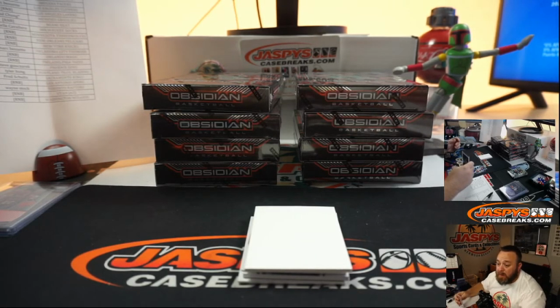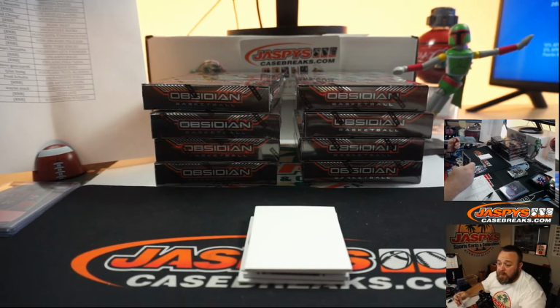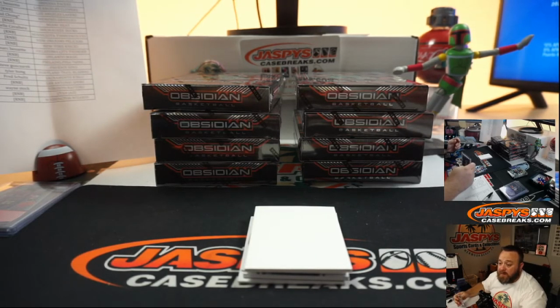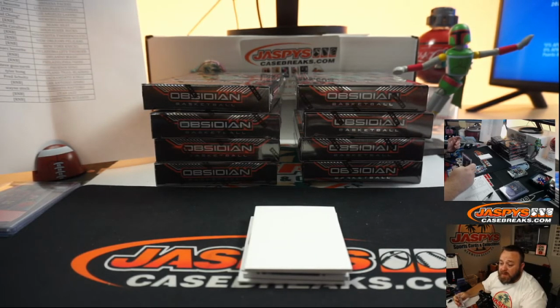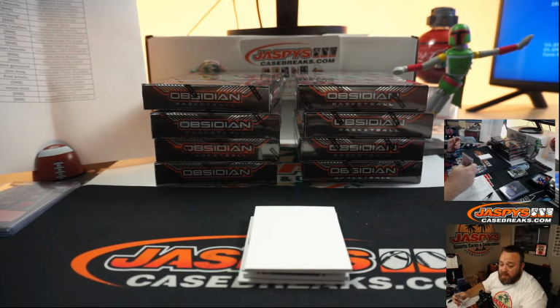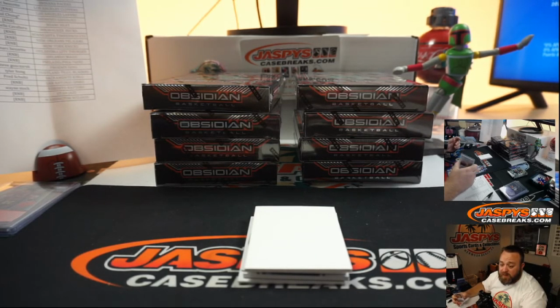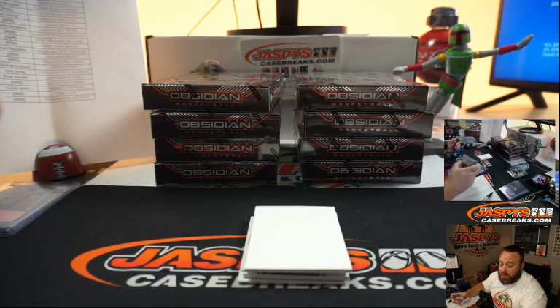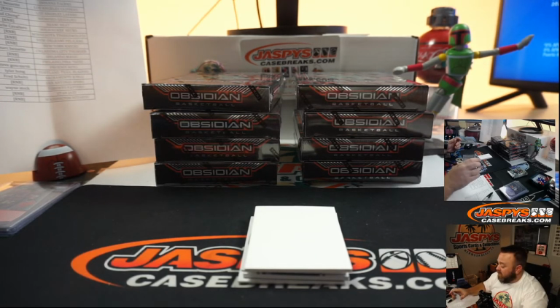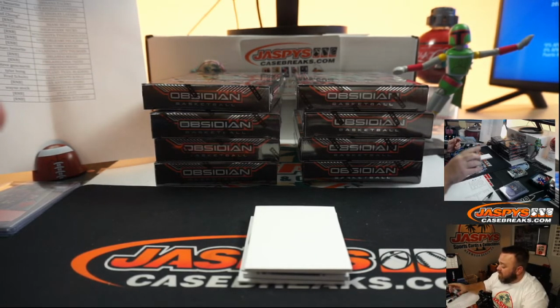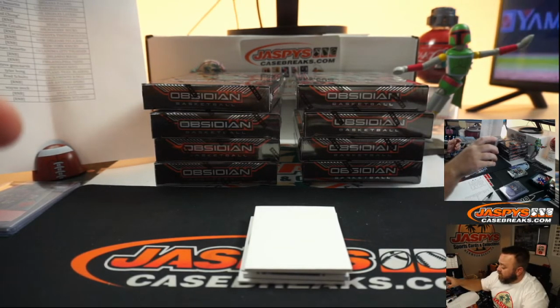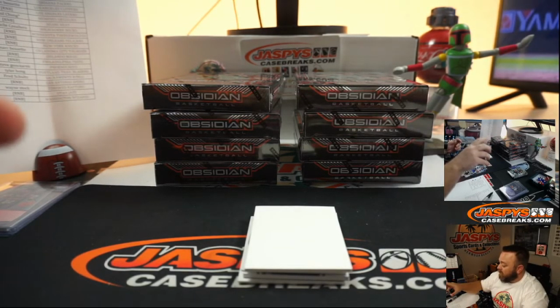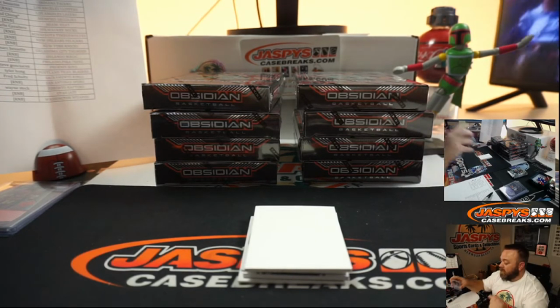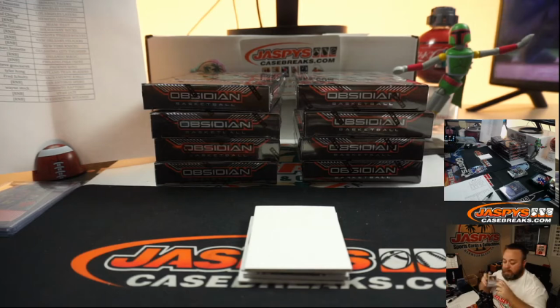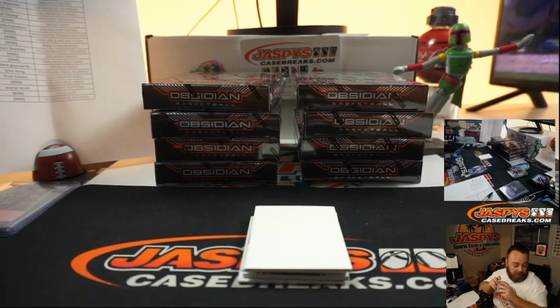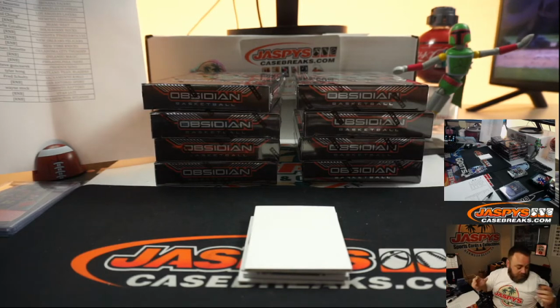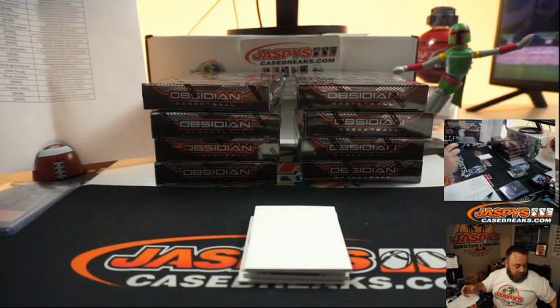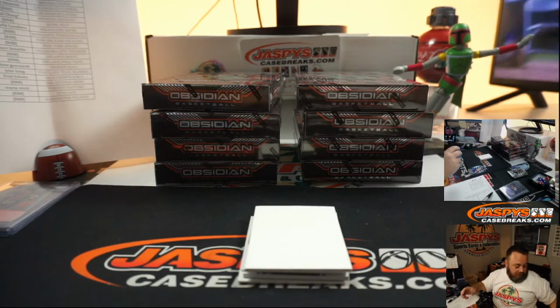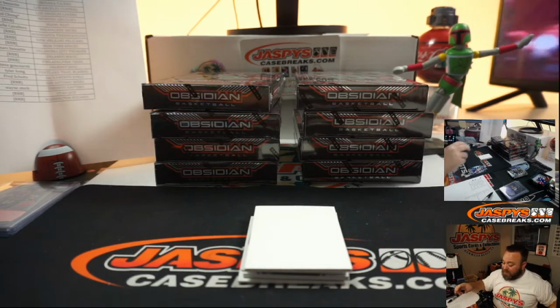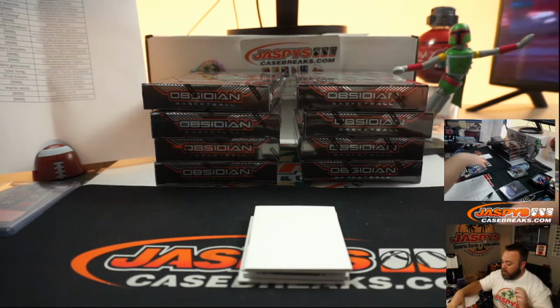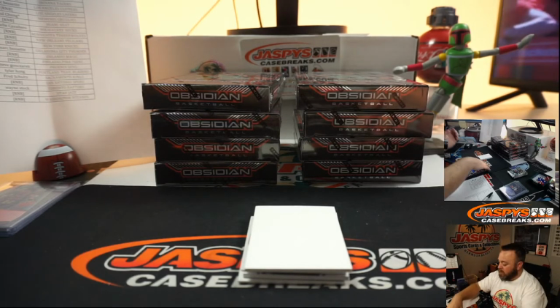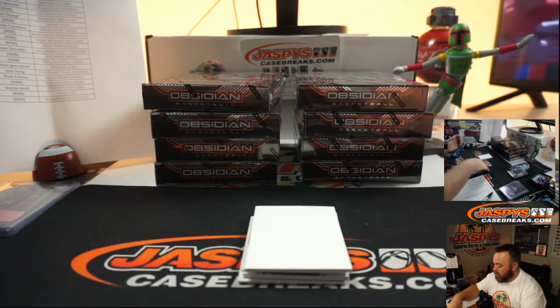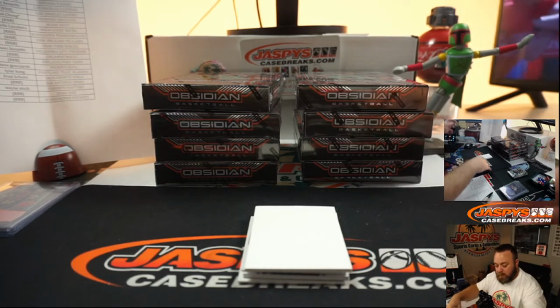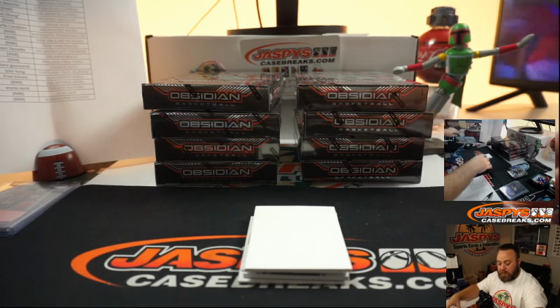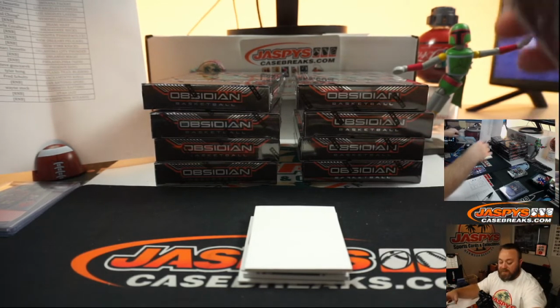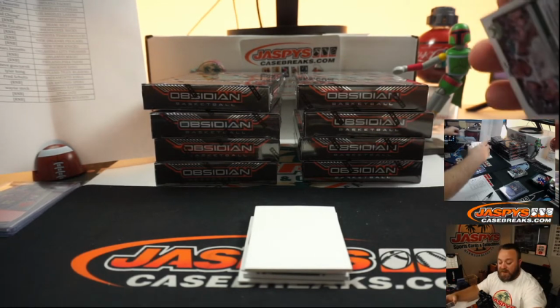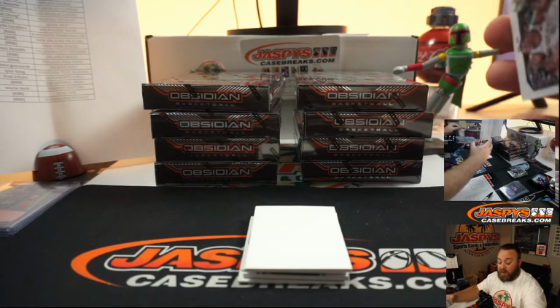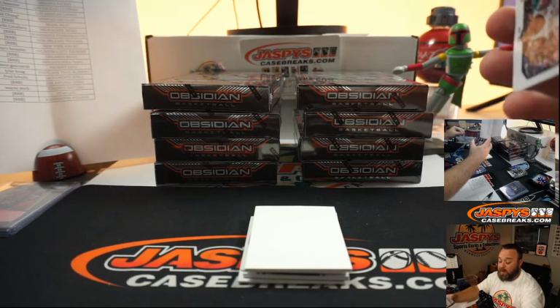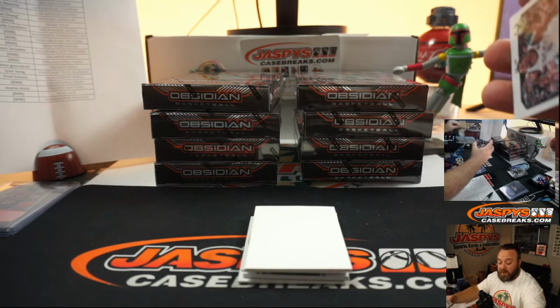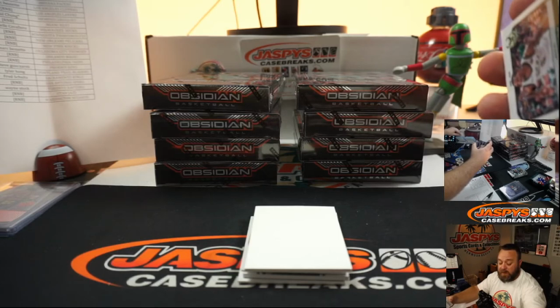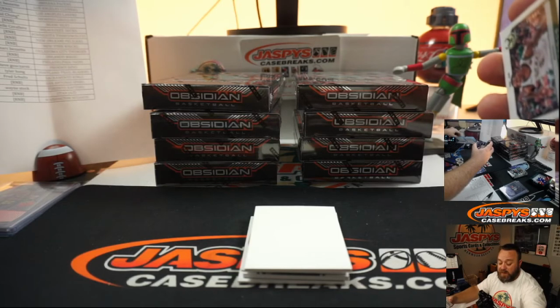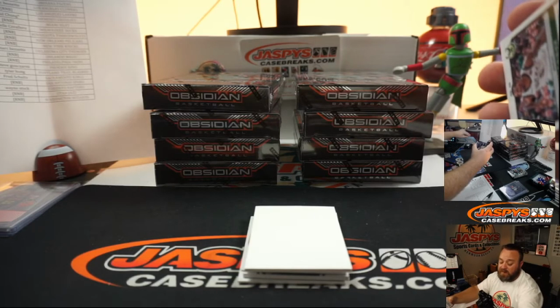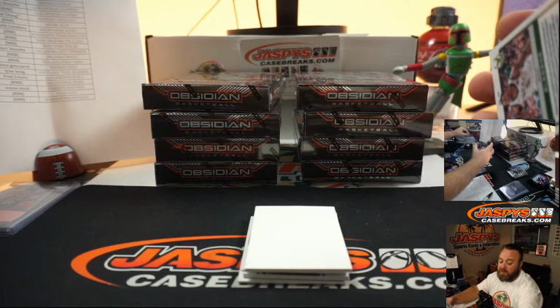Take a look at JaskysCaseBreaks.com if there are spots available — you'll be able to see. If there are spots available then it's not on the schedule yet. It won't be added to the schedule until it's sold out.